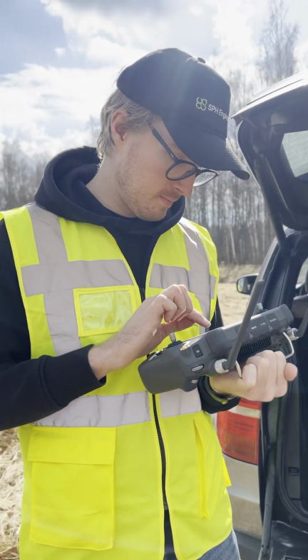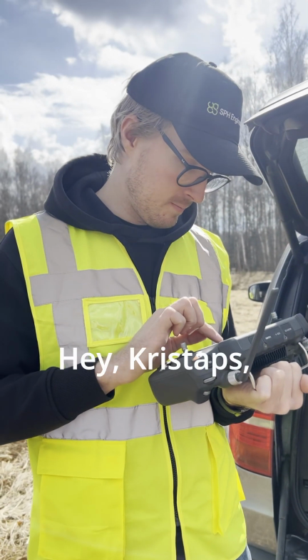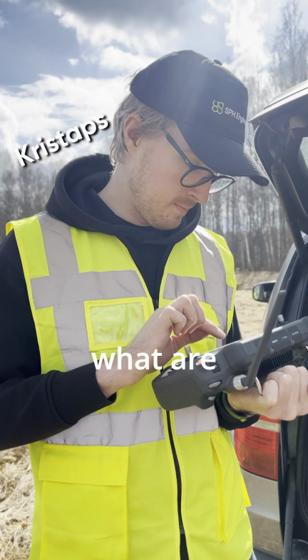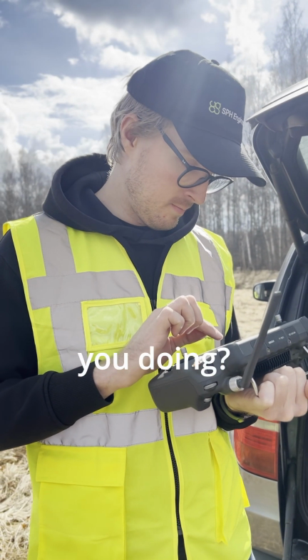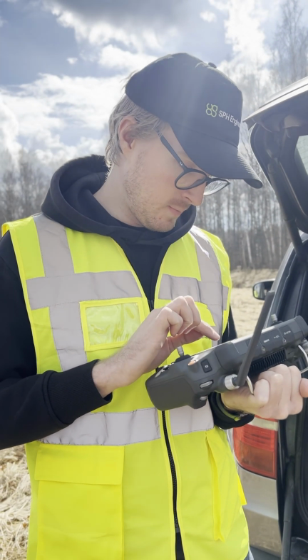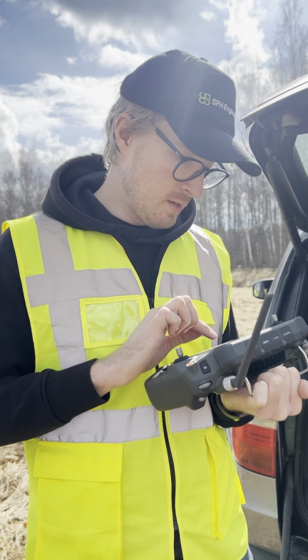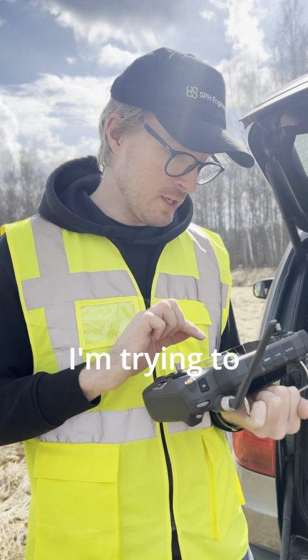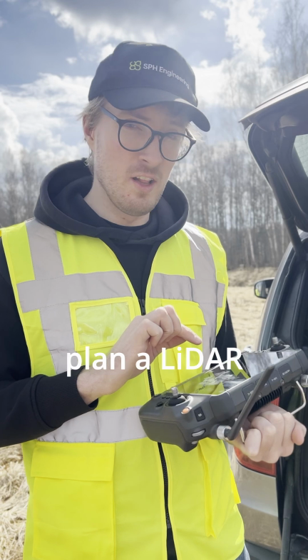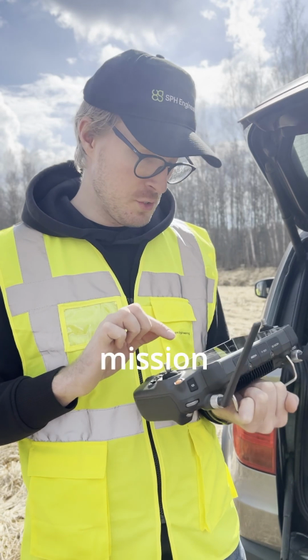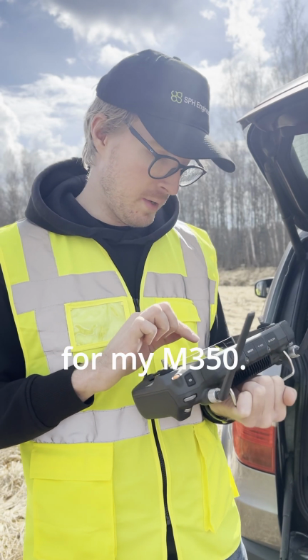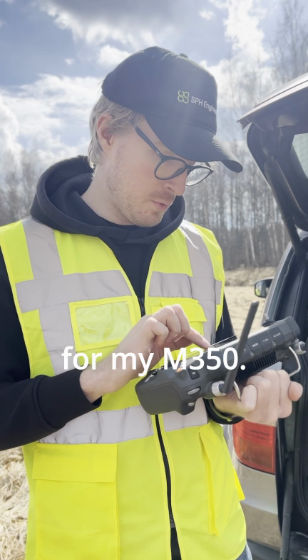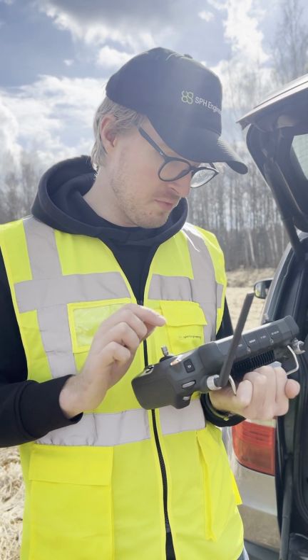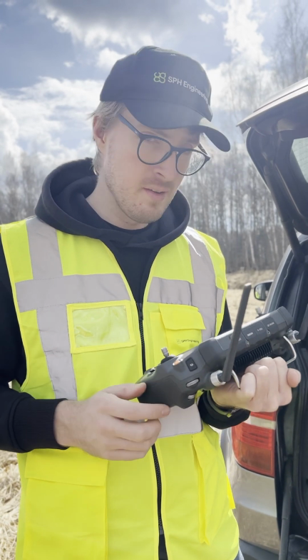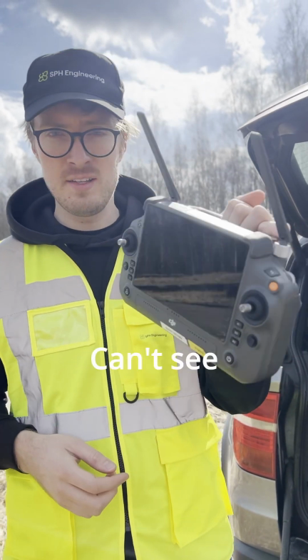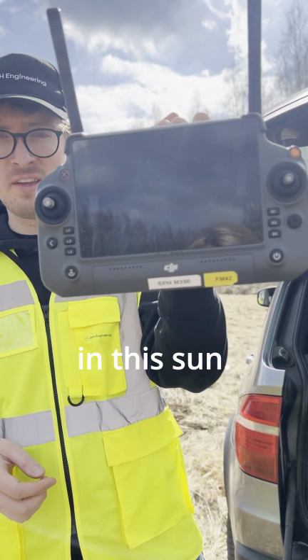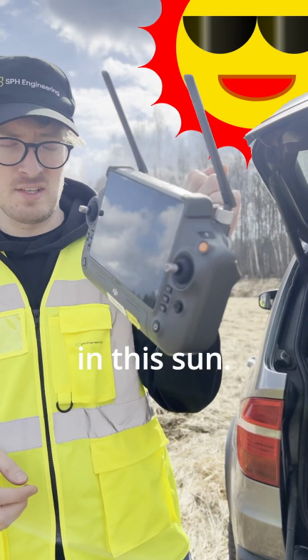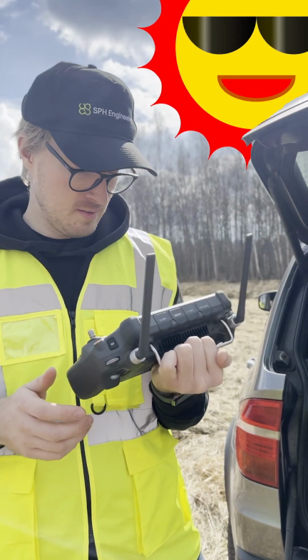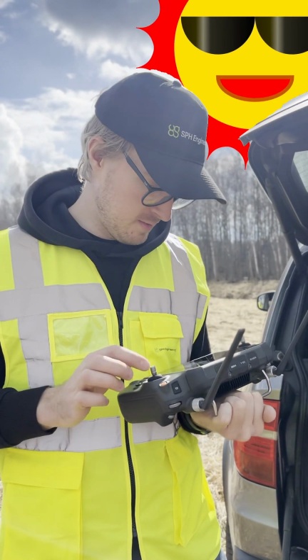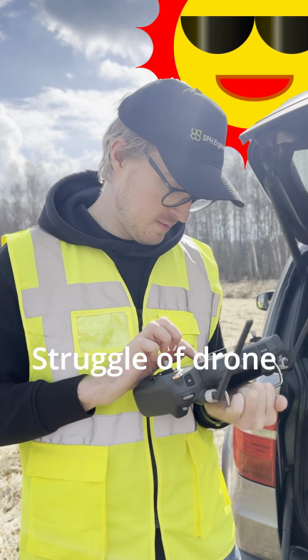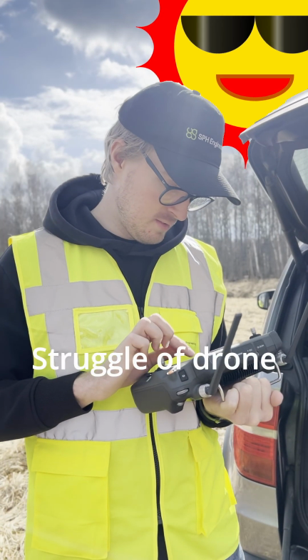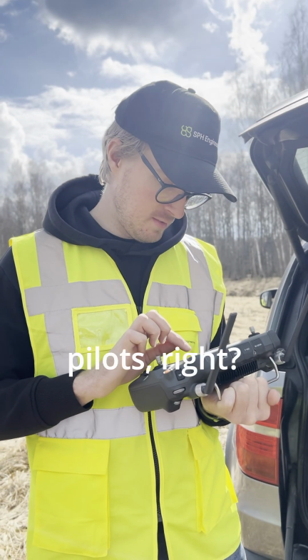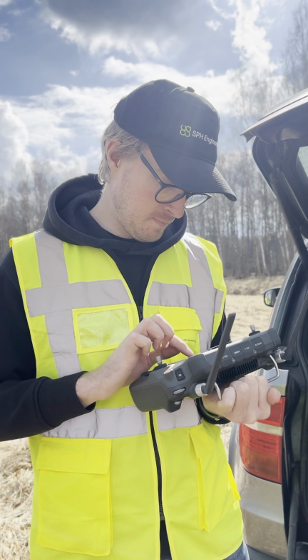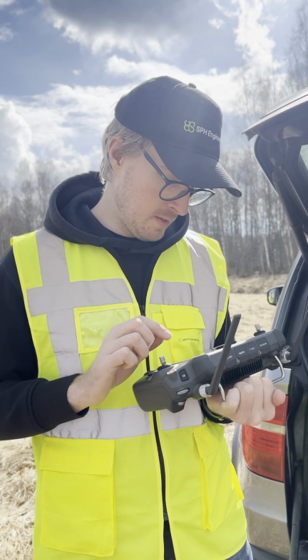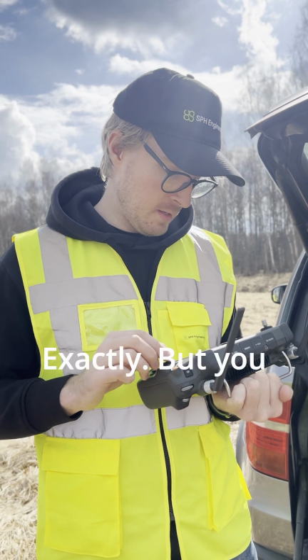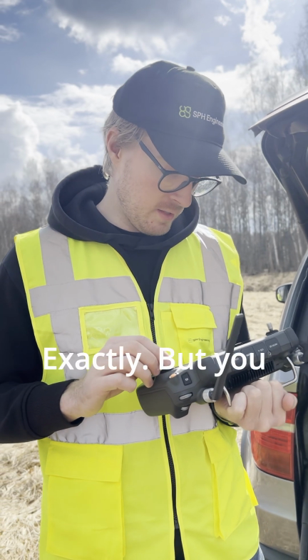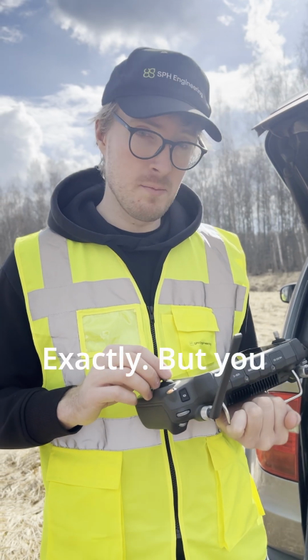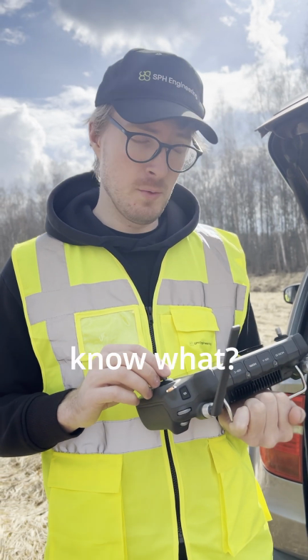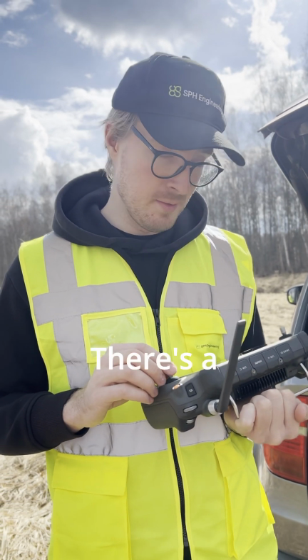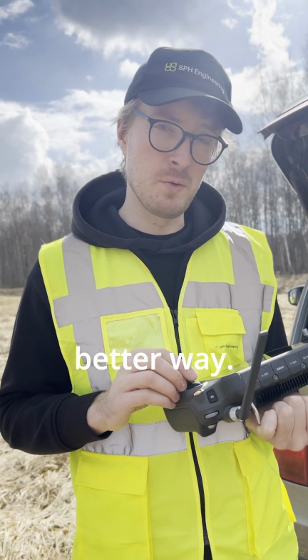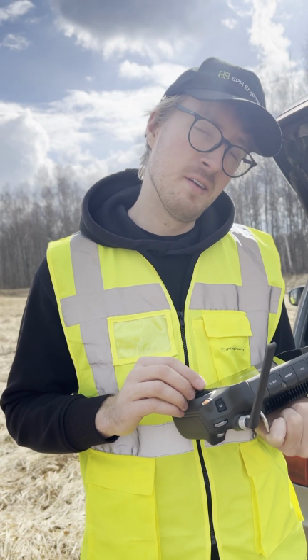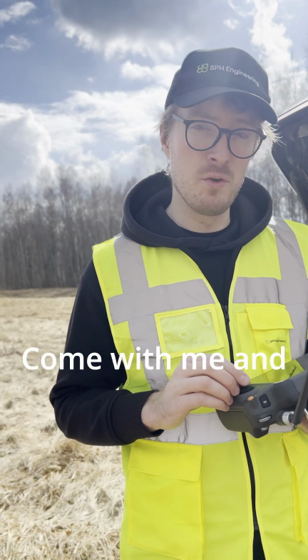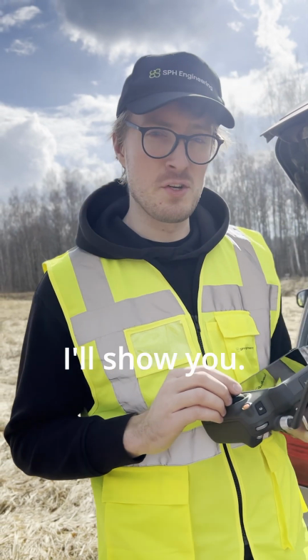Hey Kristaps, what are you doing? I'm trying to plan a LiDAR mission for my M350. Can't see anything in this sun. Struggle of drone pilots, right? Exactly. But you know what? There's a better way. Come with me and I'll show you.